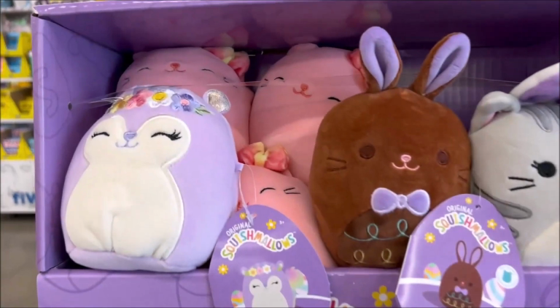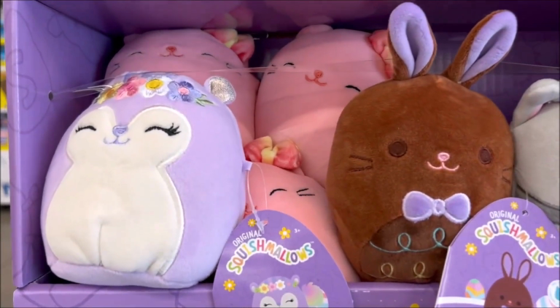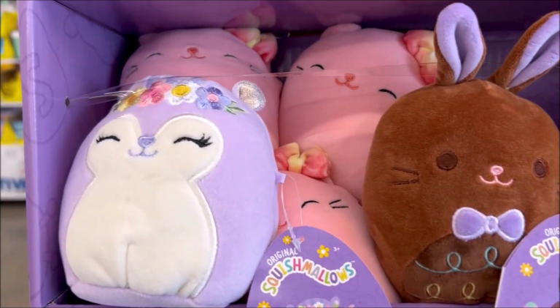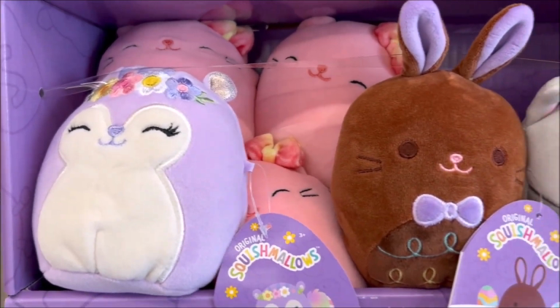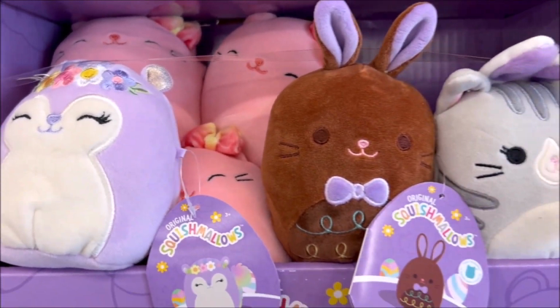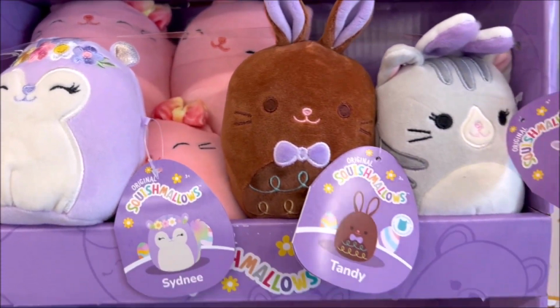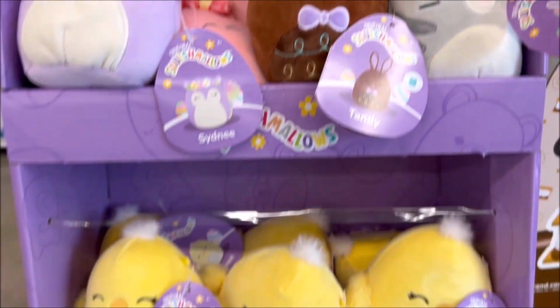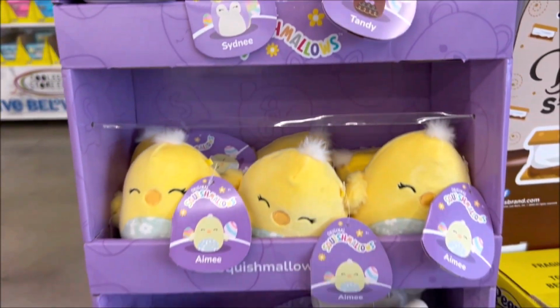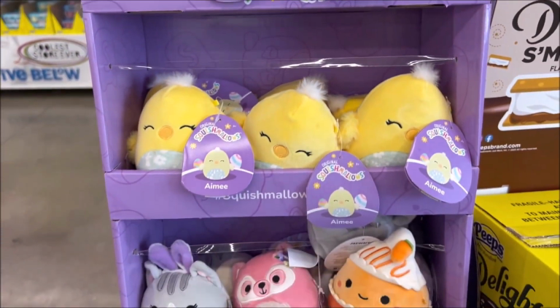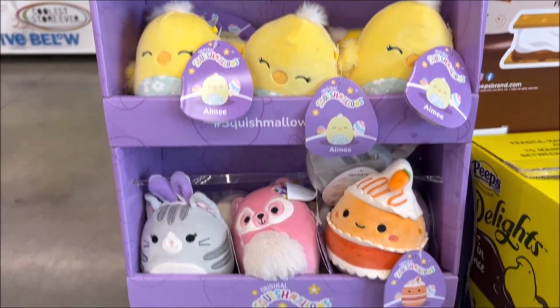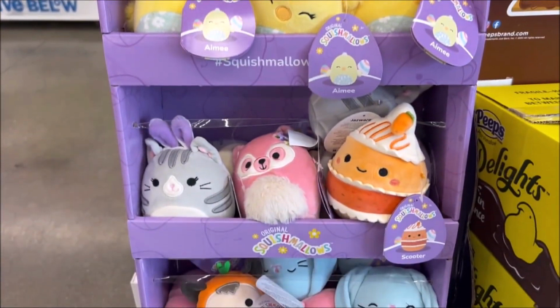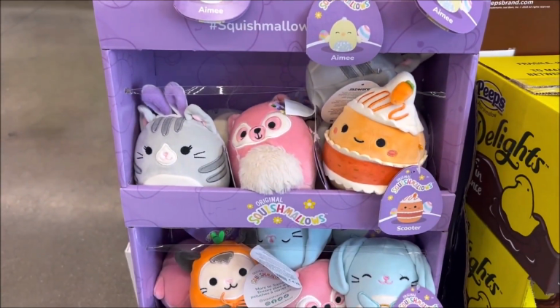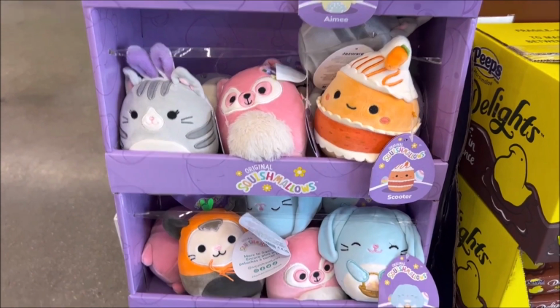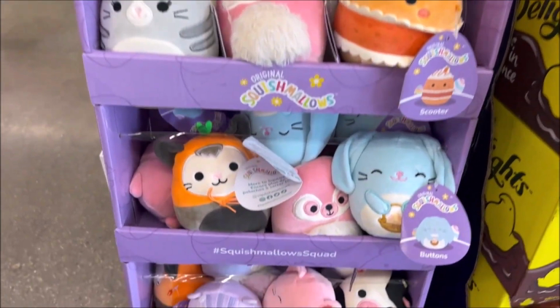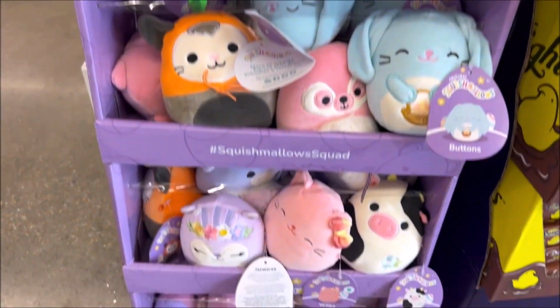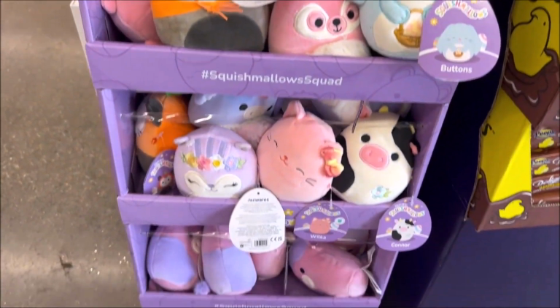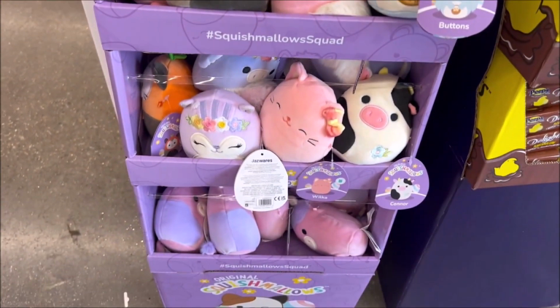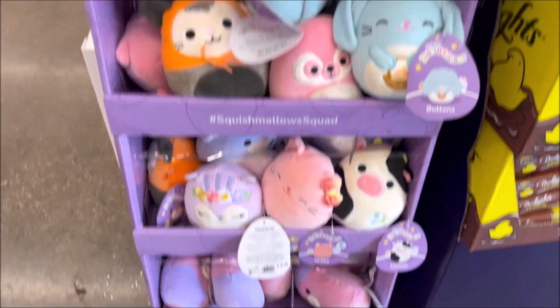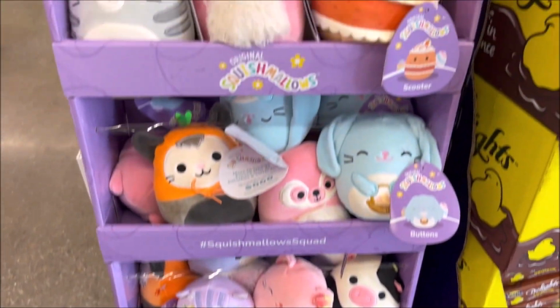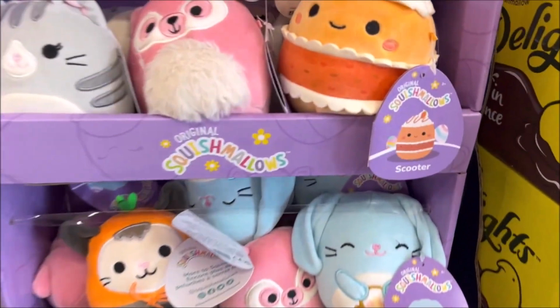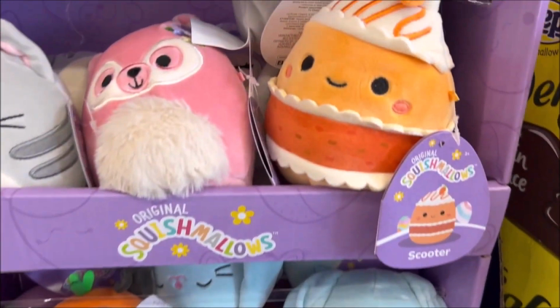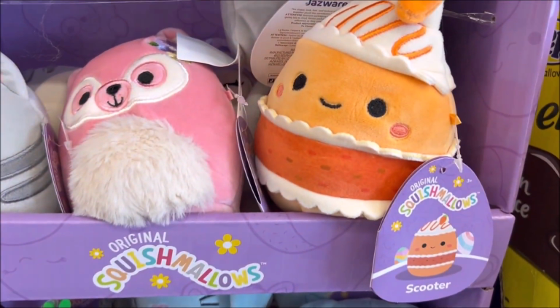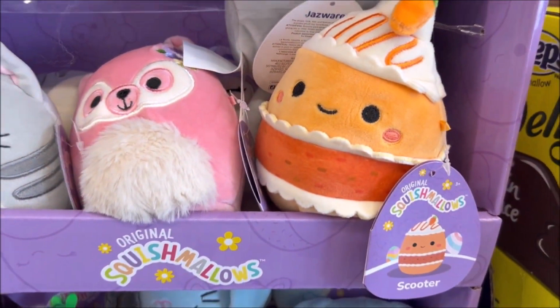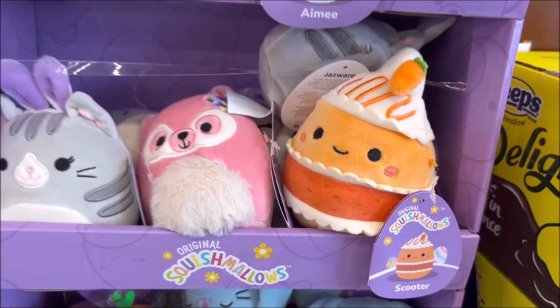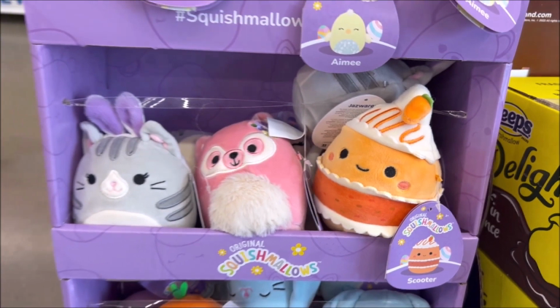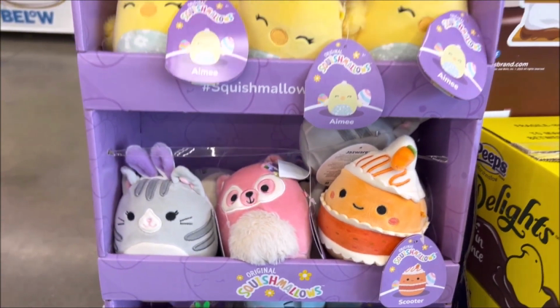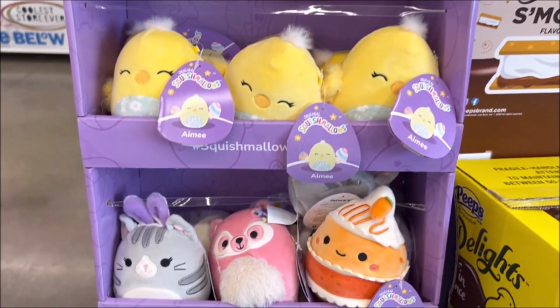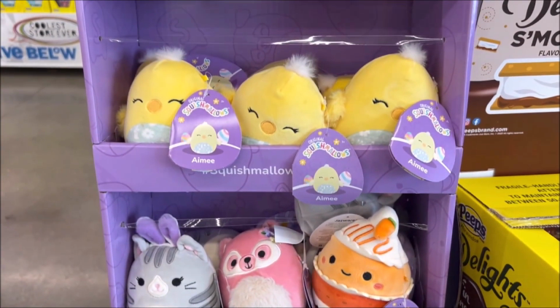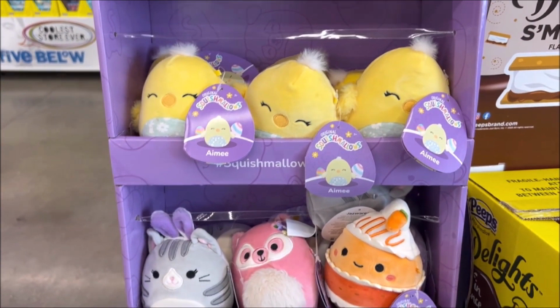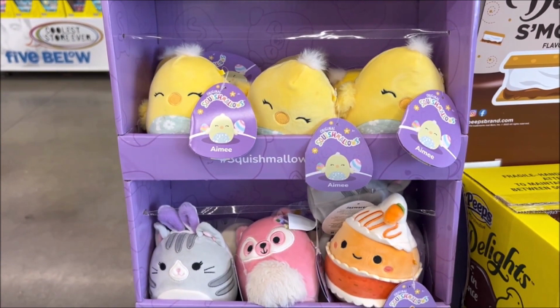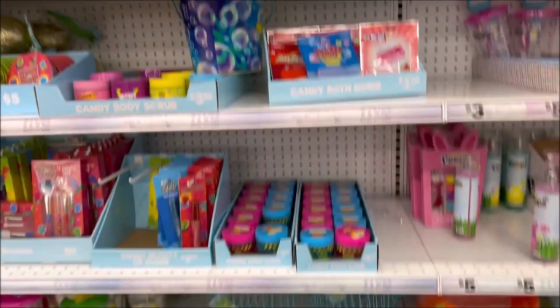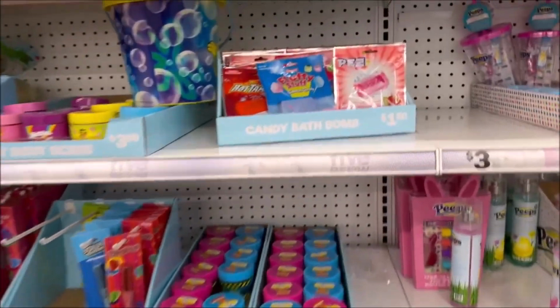We have some fun cute Squishmallows, little mini ones for Easter, for only five dollars. We've got a little cat, a bunny, a raccoon, and a chickadee — a bunch of fun ones.